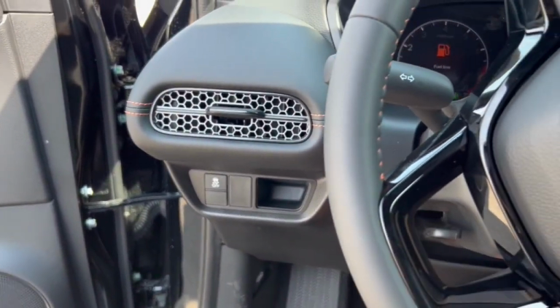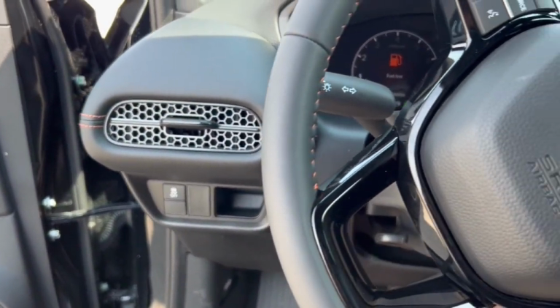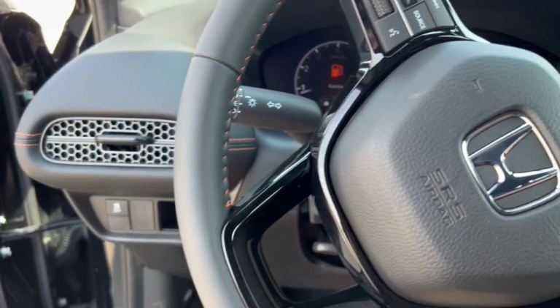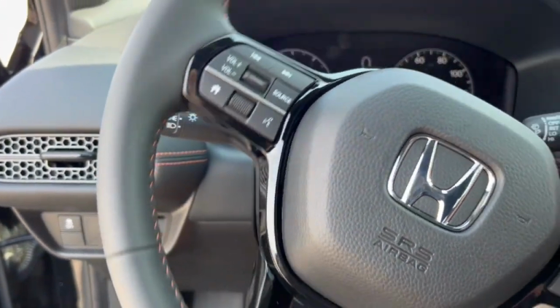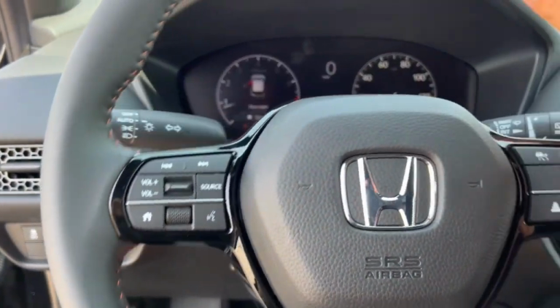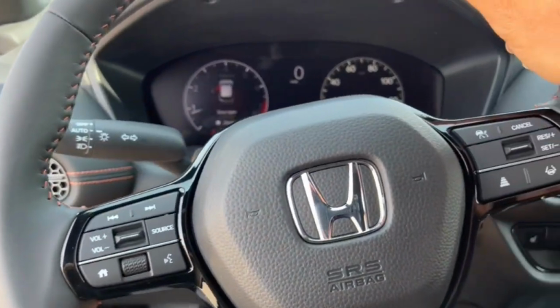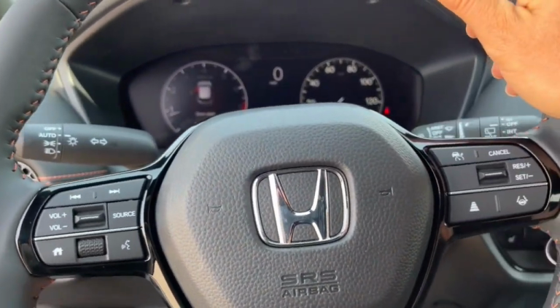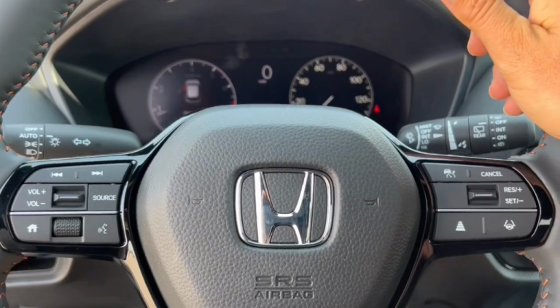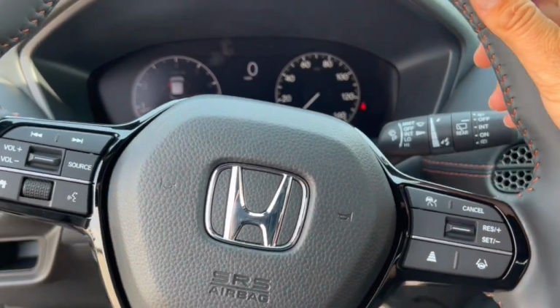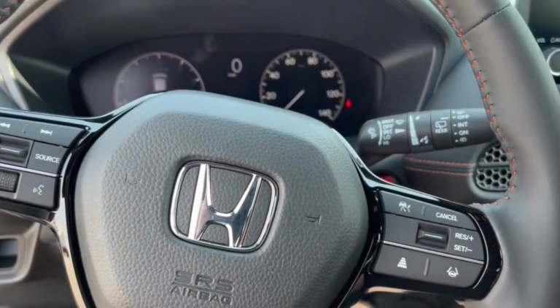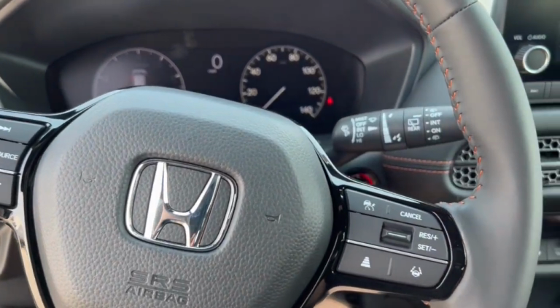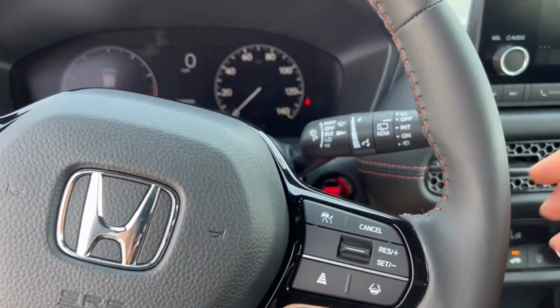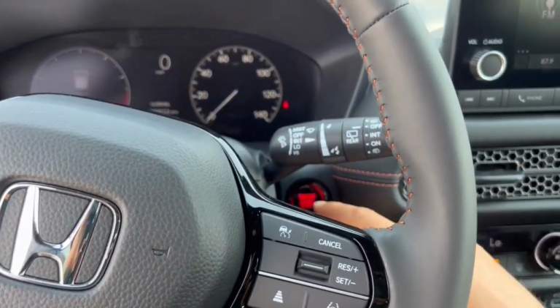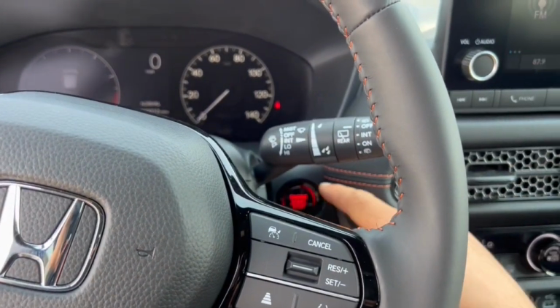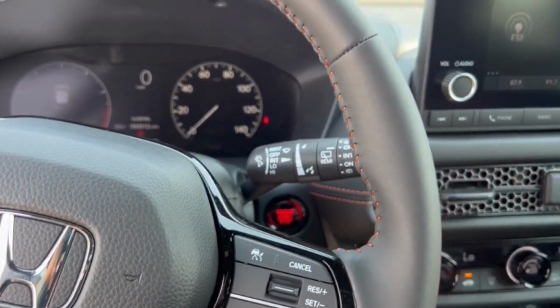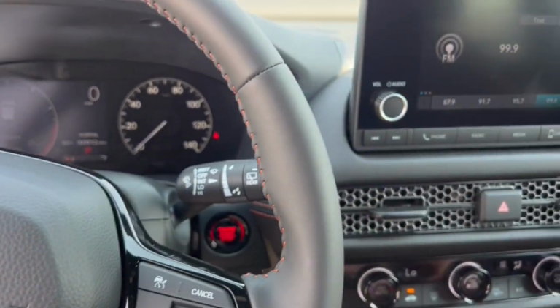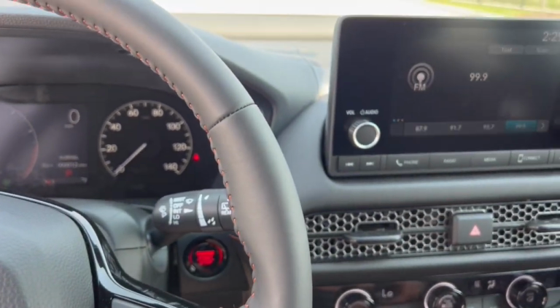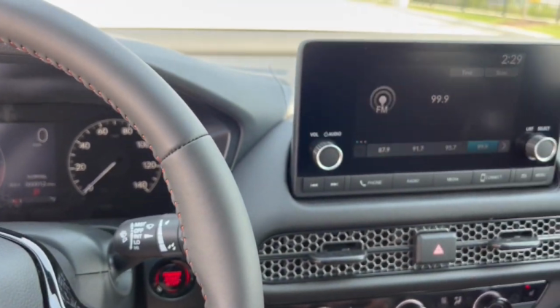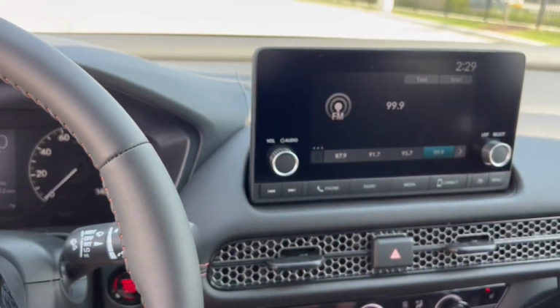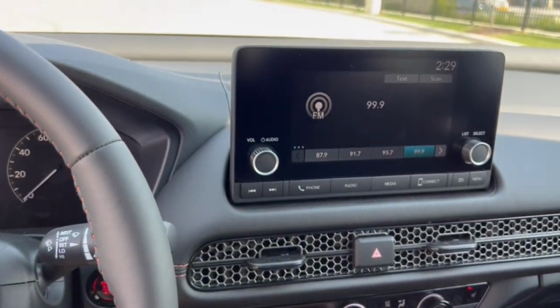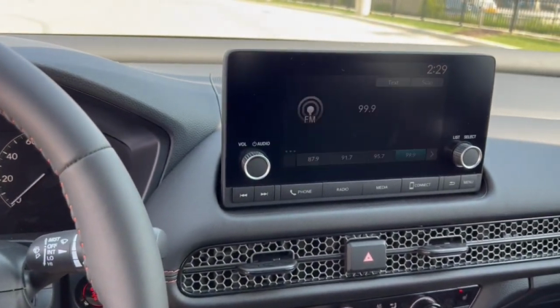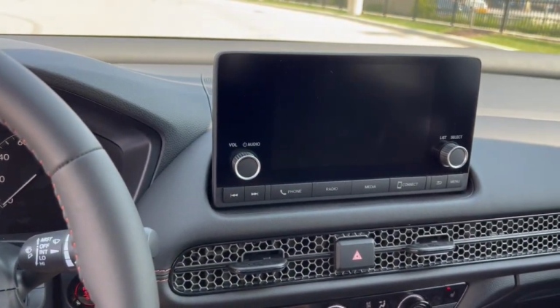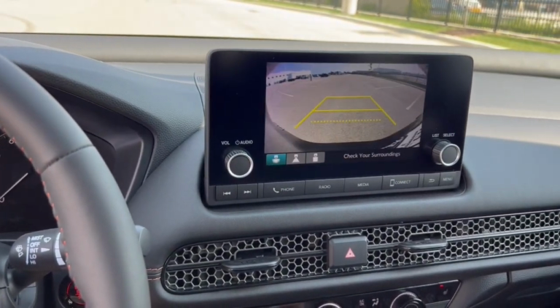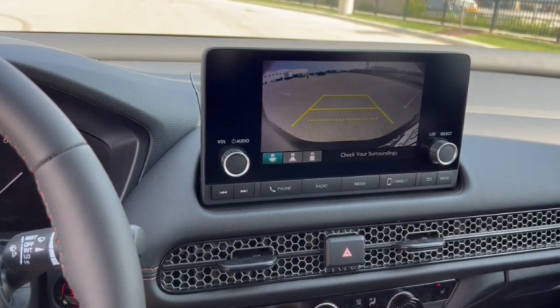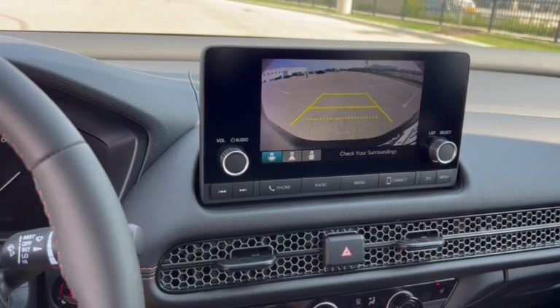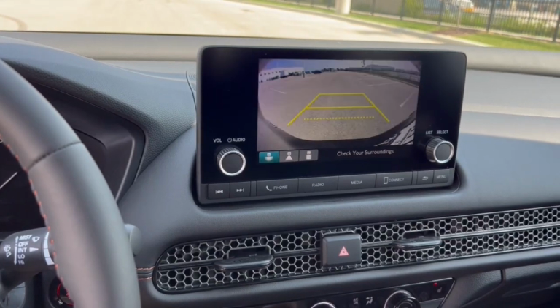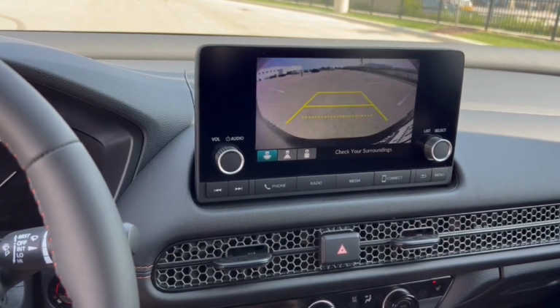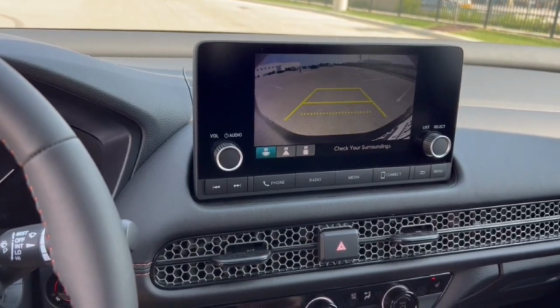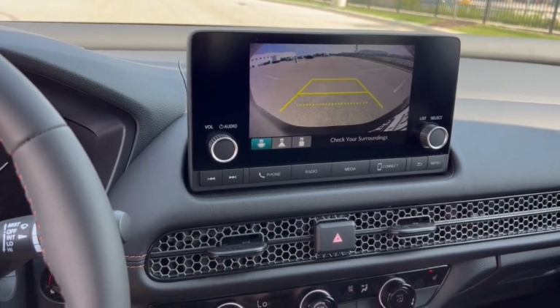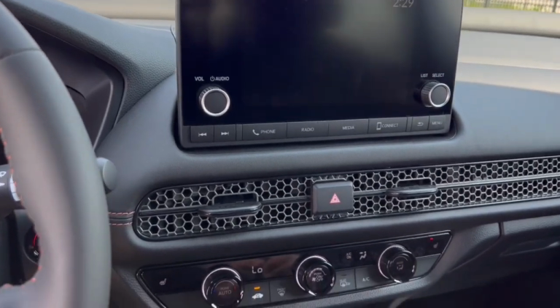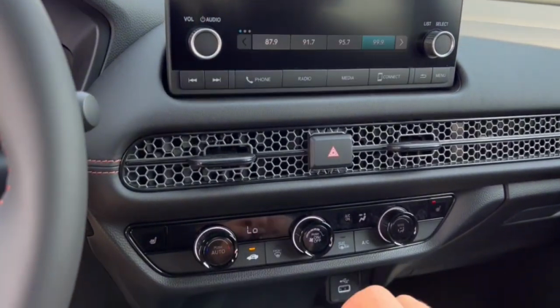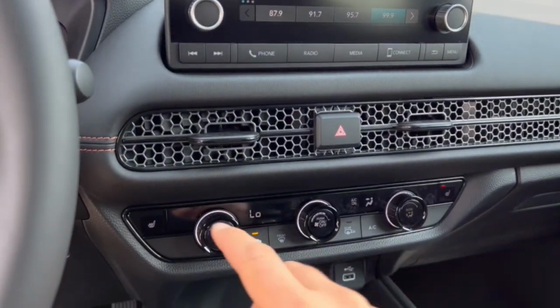This vehicle has forward collision monitors, lane departure warning, push start engine, Apple CarPlay and Android Auto capabilities, and a rear backup camera.